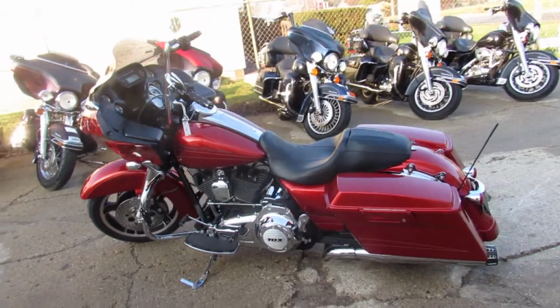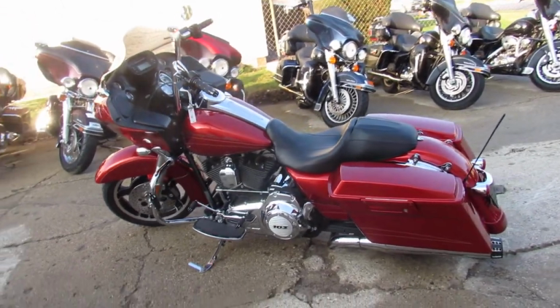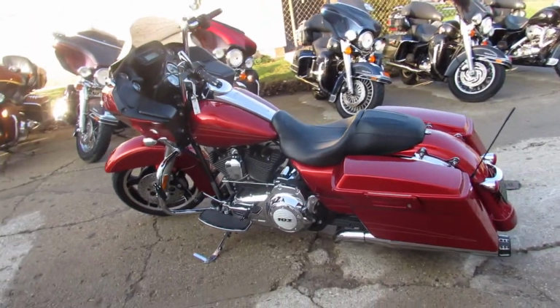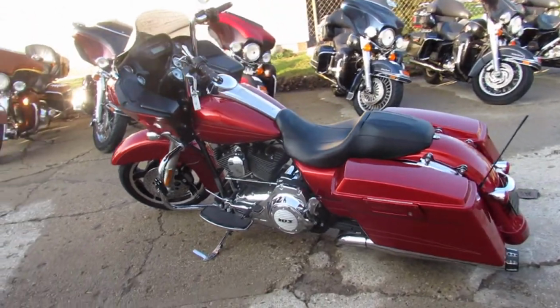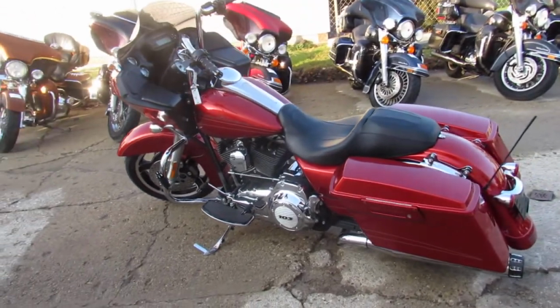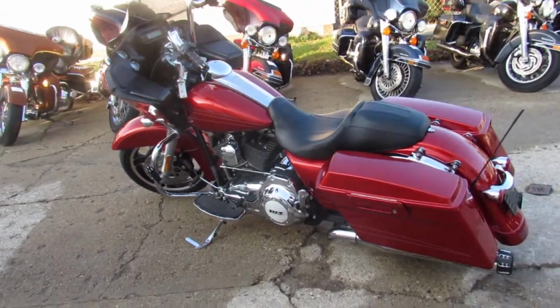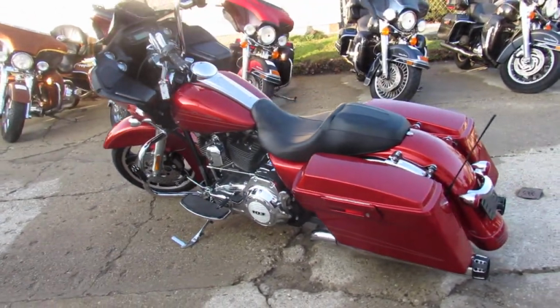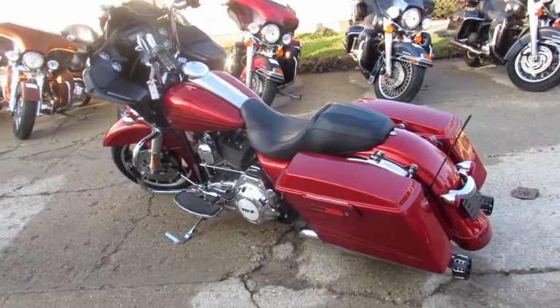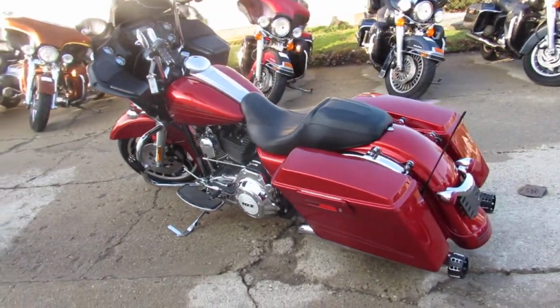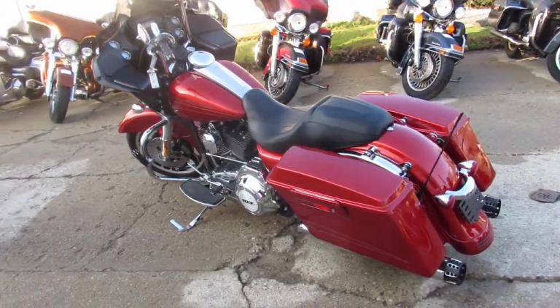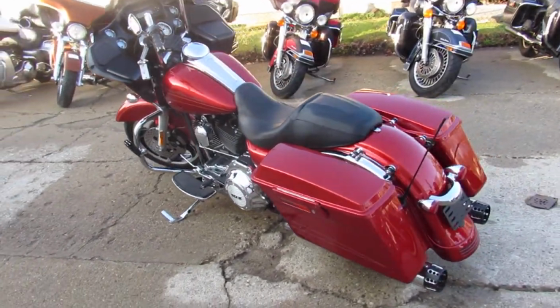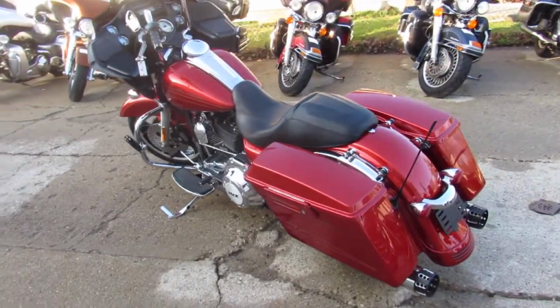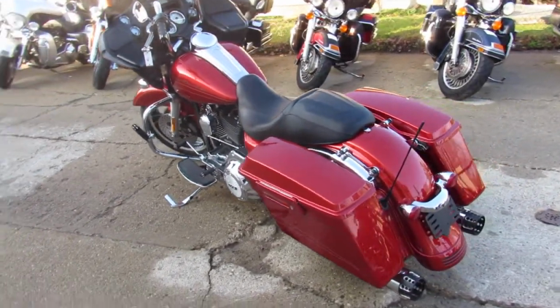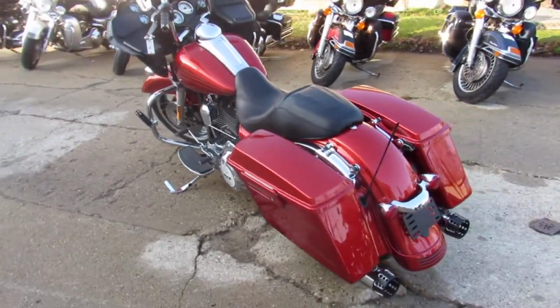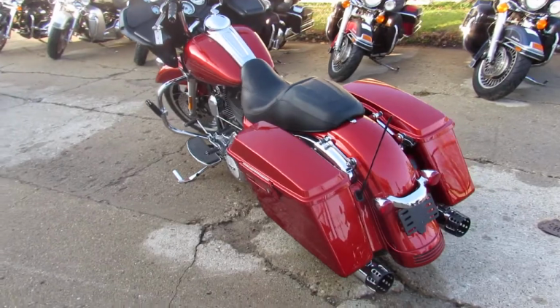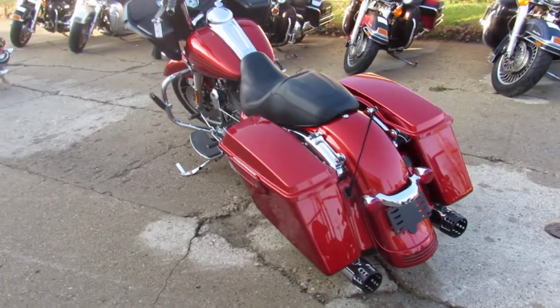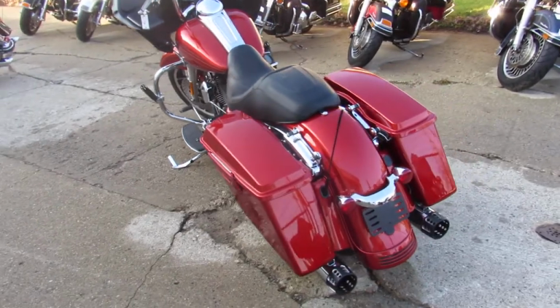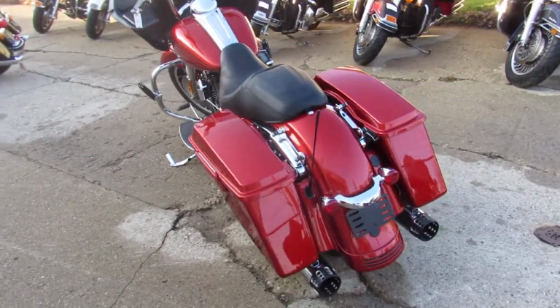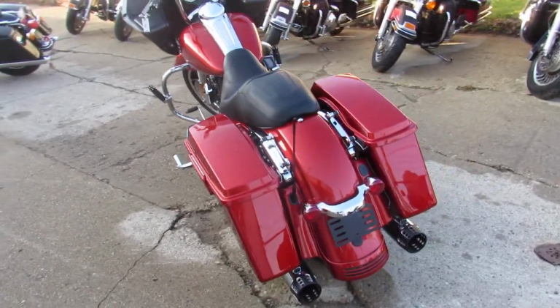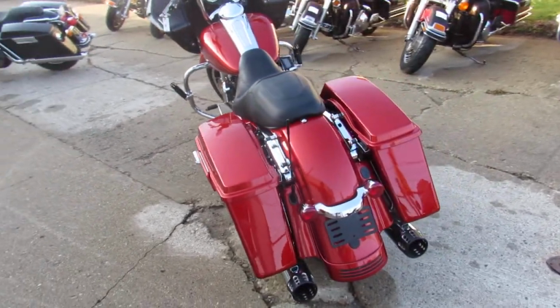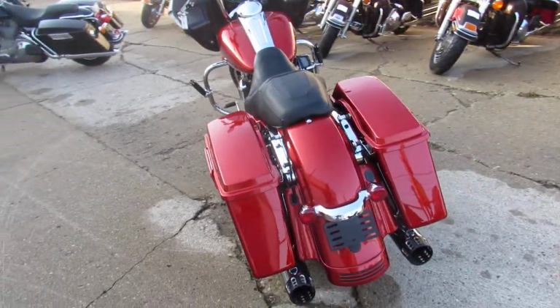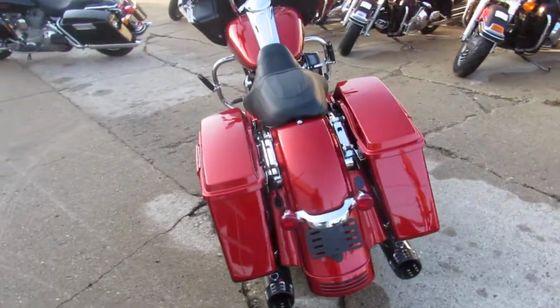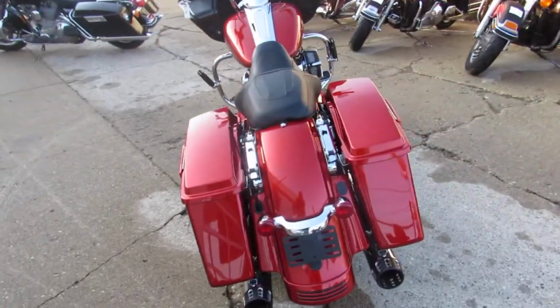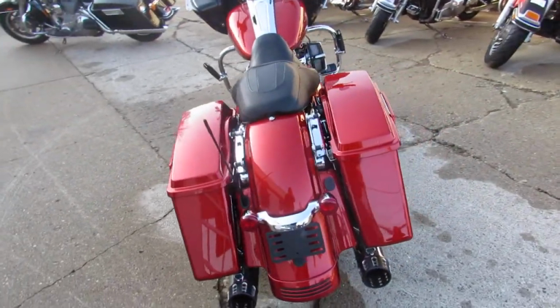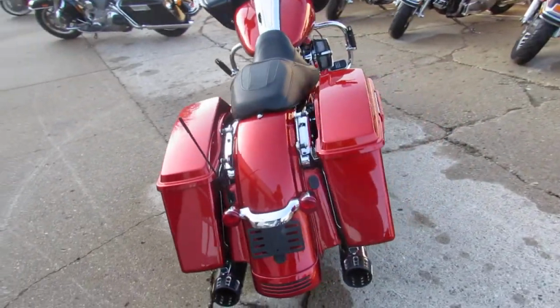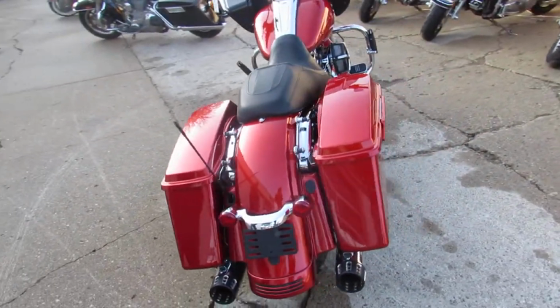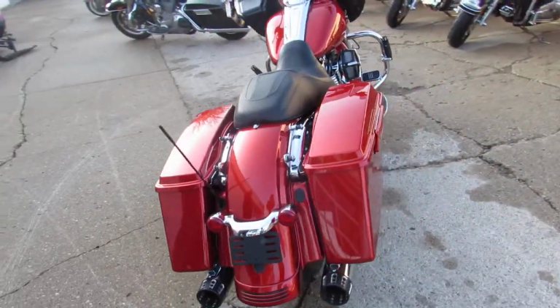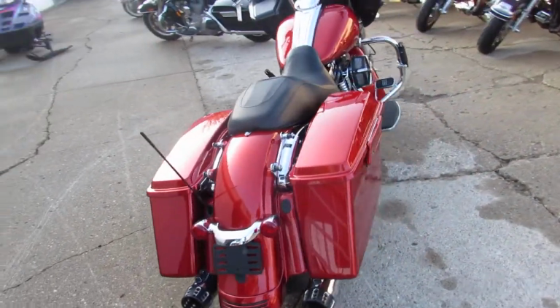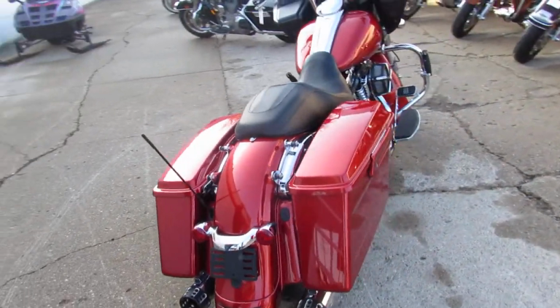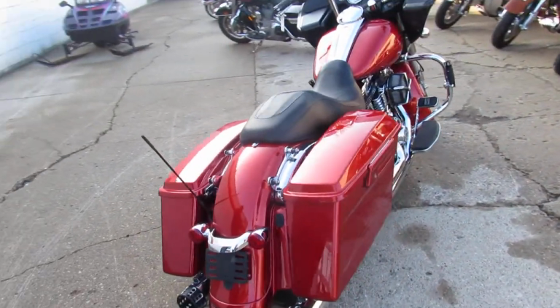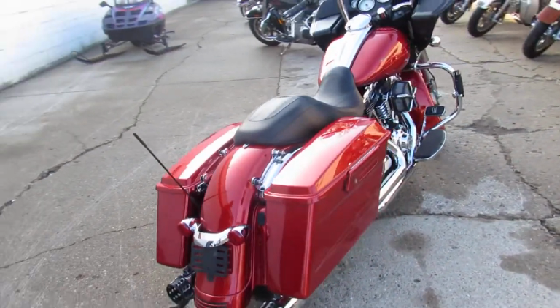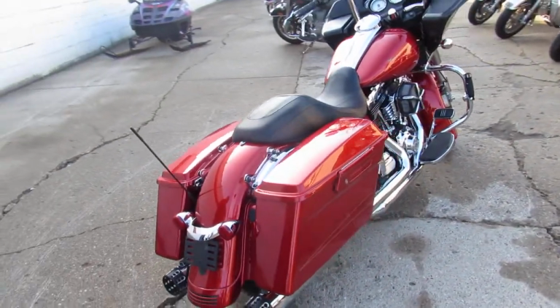Just serviced at the dealership and ready for the road. We've got guaranteed financing, leasing programs, layaway programs, and your trades are always welcome.